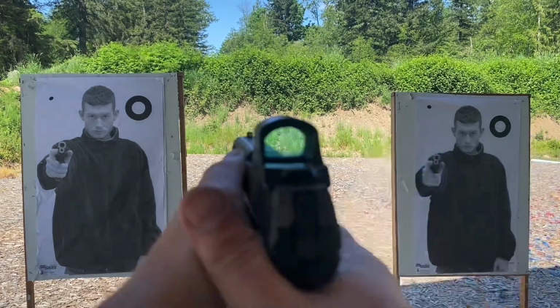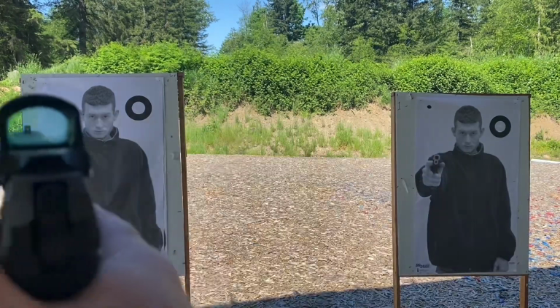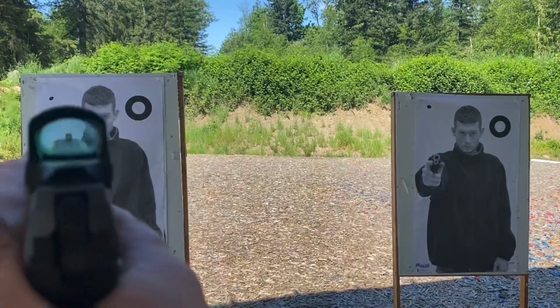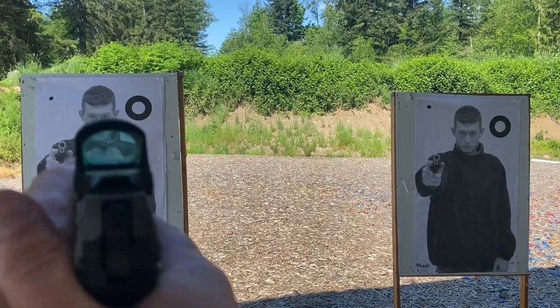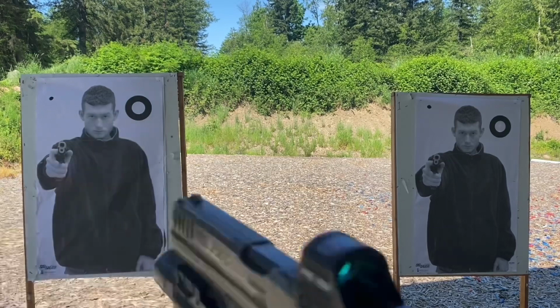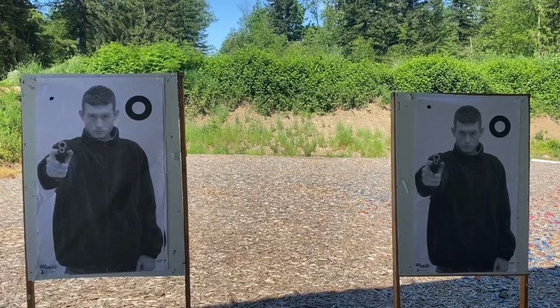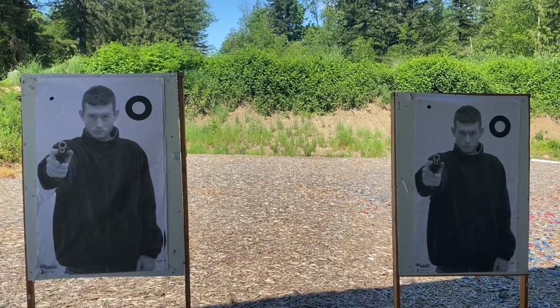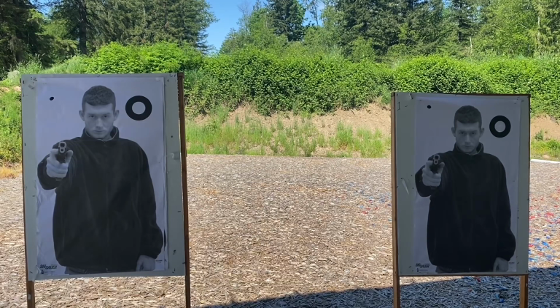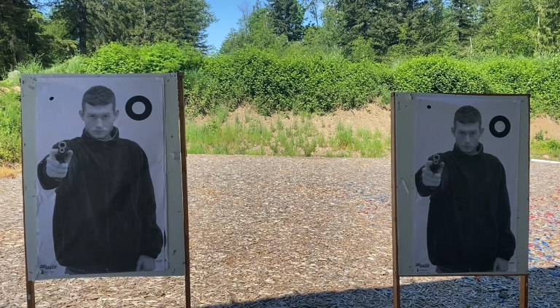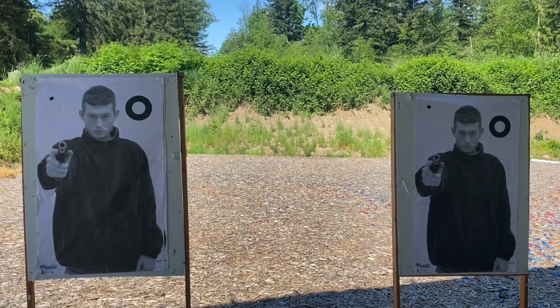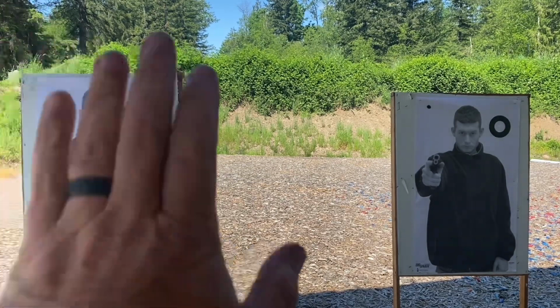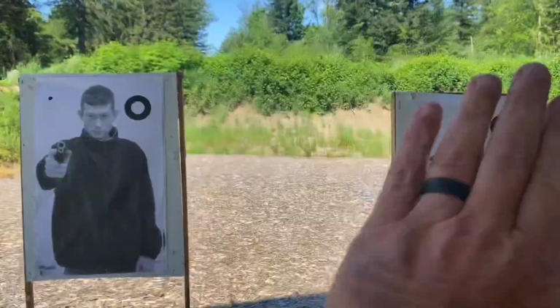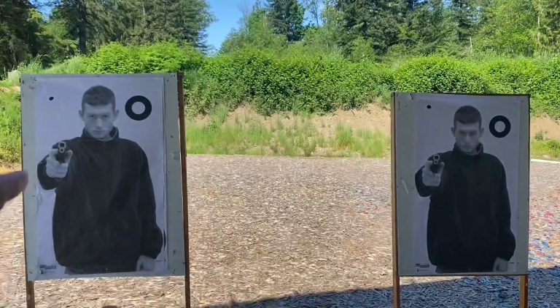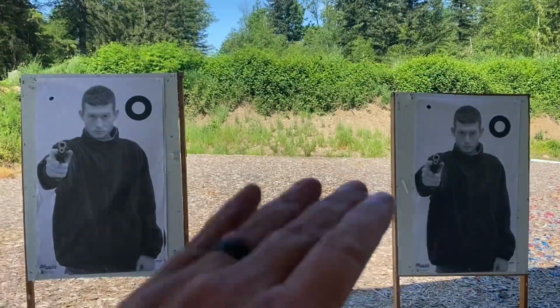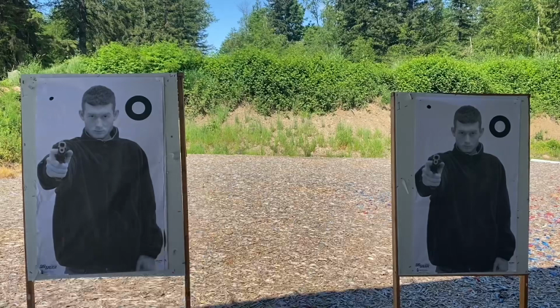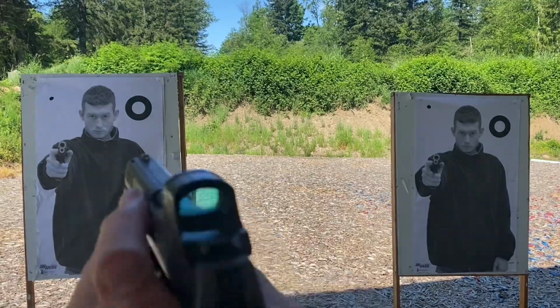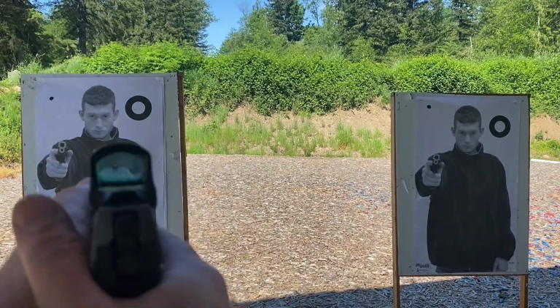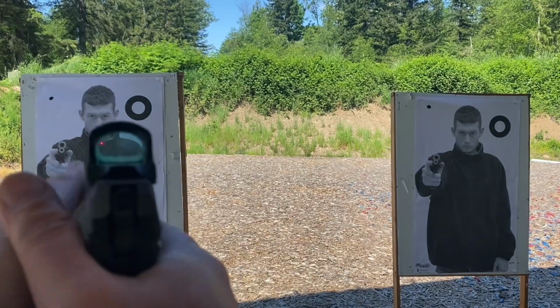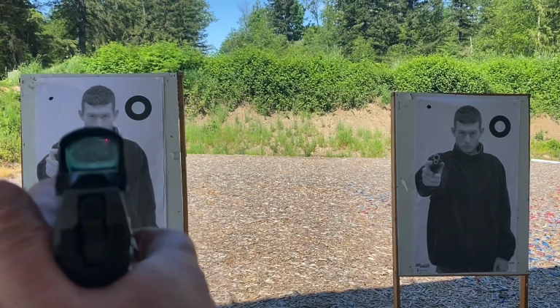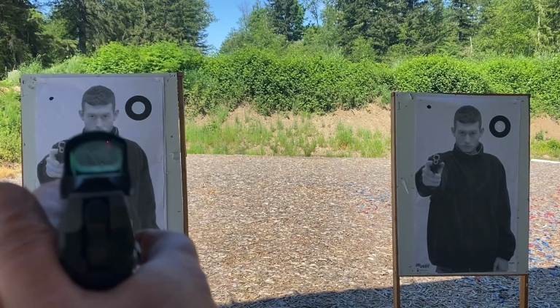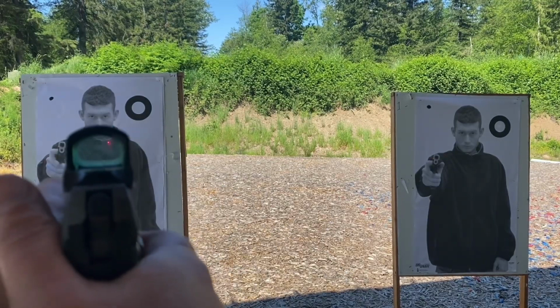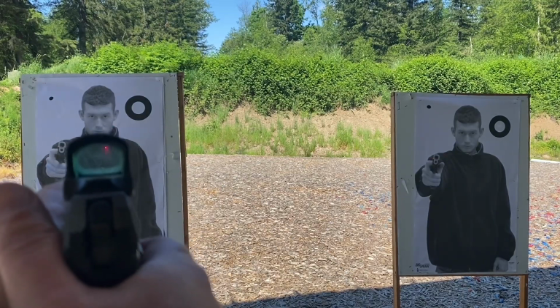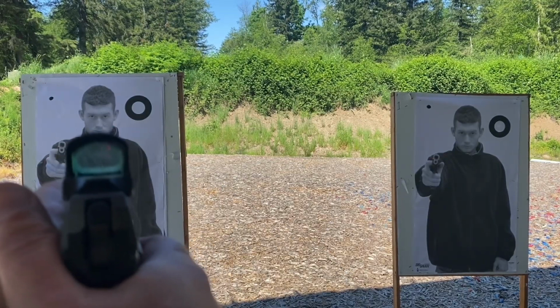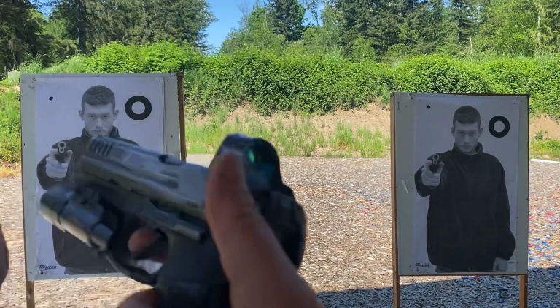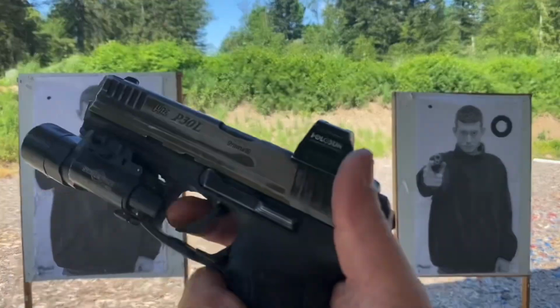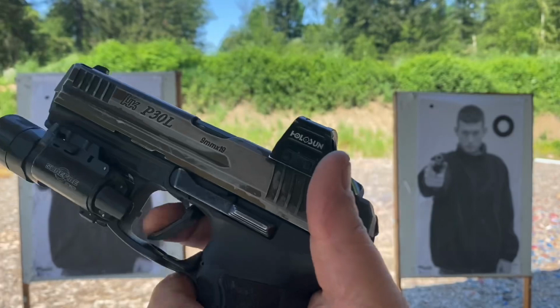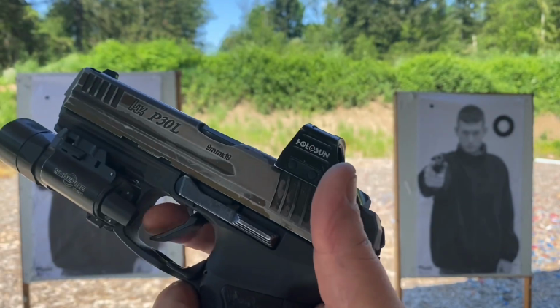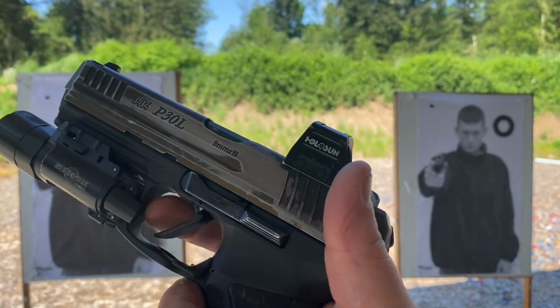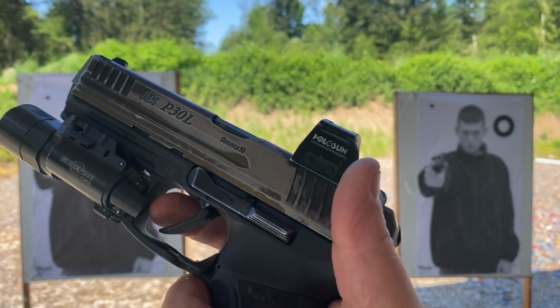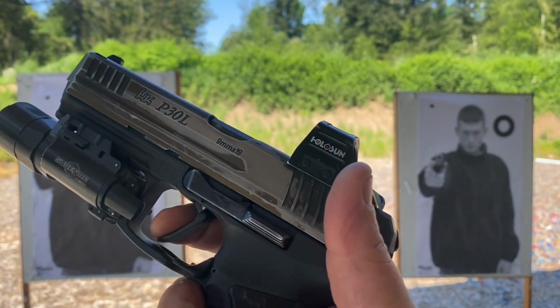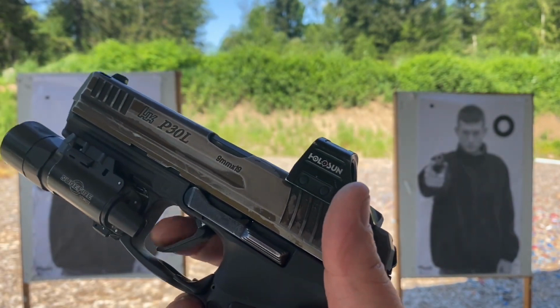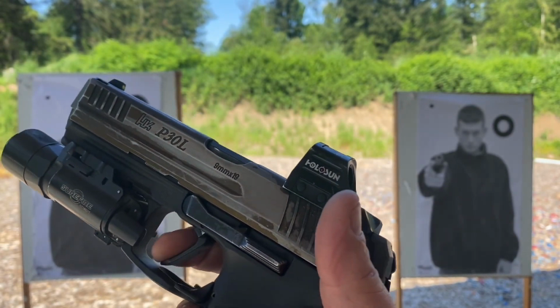But here's what I want to show you. For today's drill, I want you to put two post-it notes up or use two targets. And what I want you to think about is as you transition — I'm just going to simulate a dead trigger by just using my double action without any pressure.